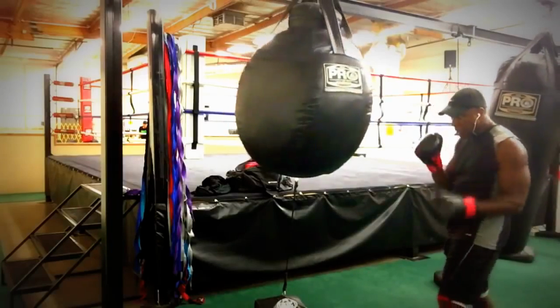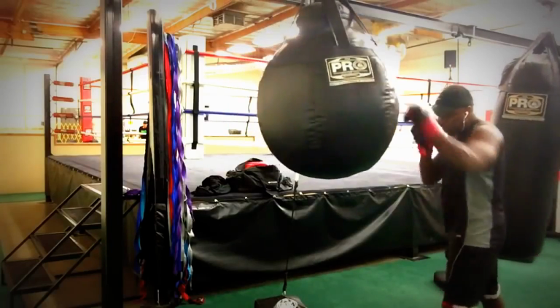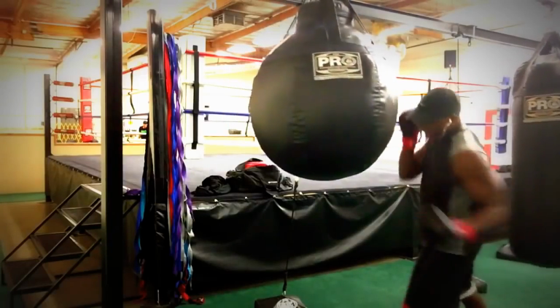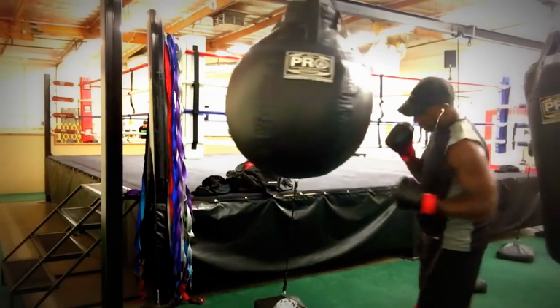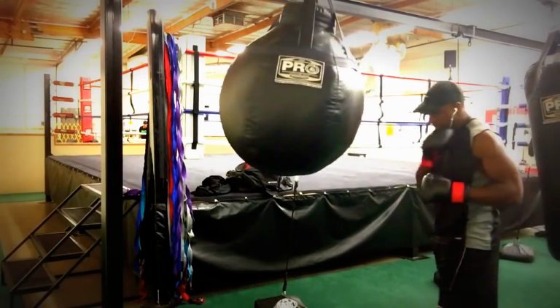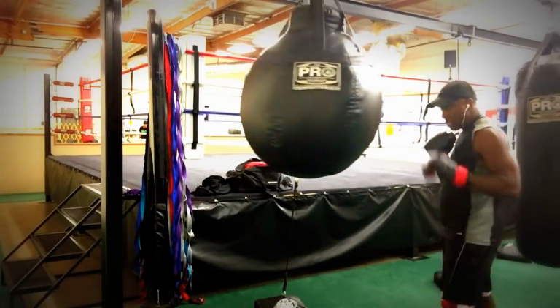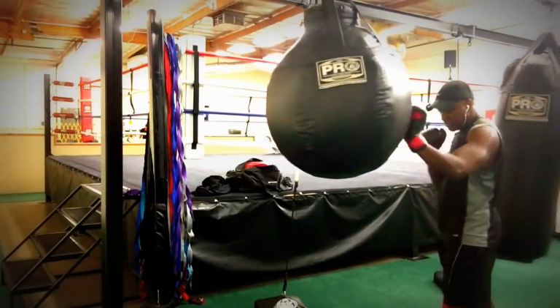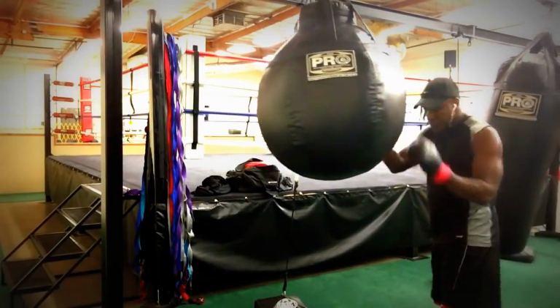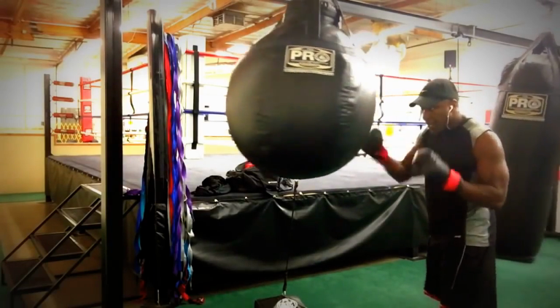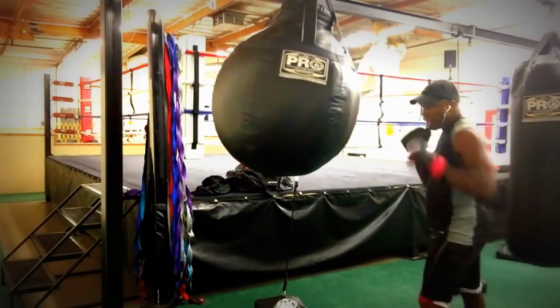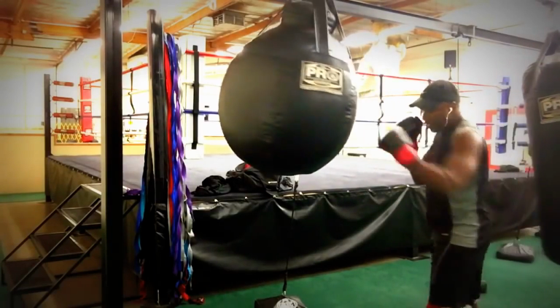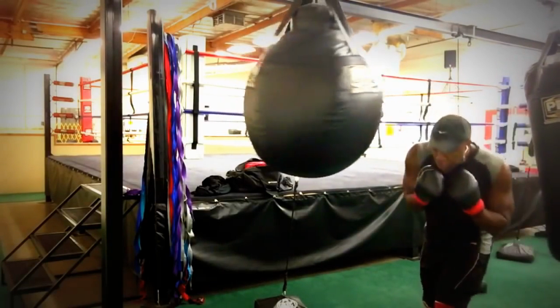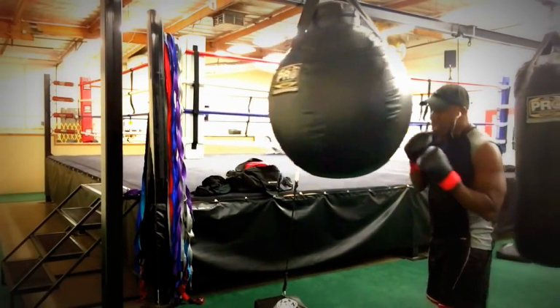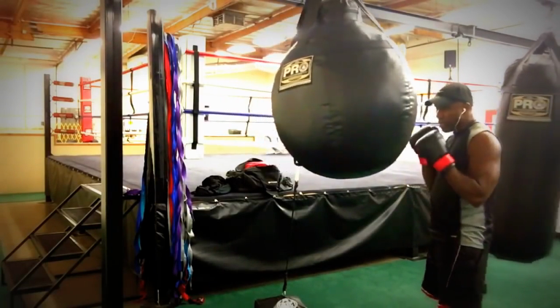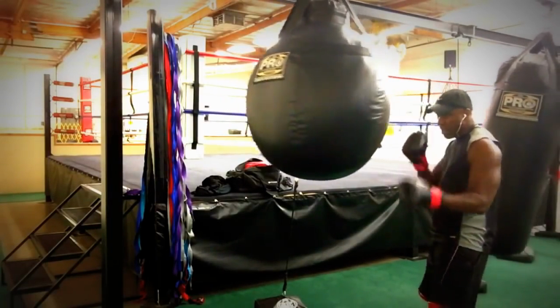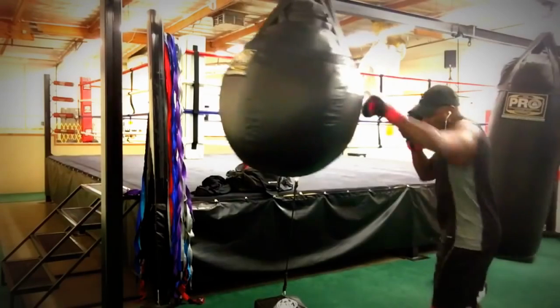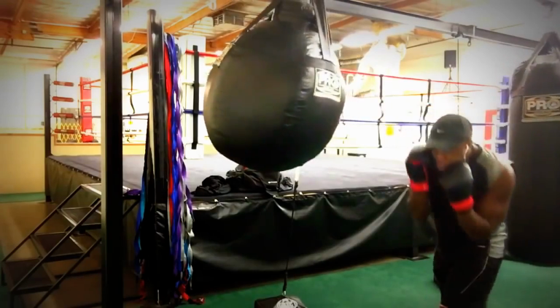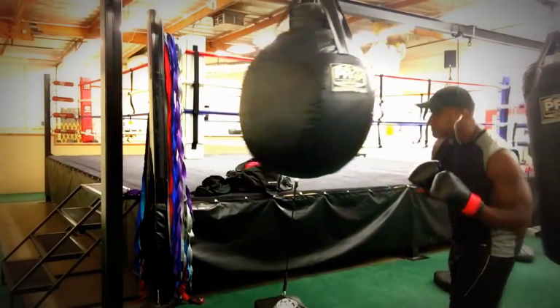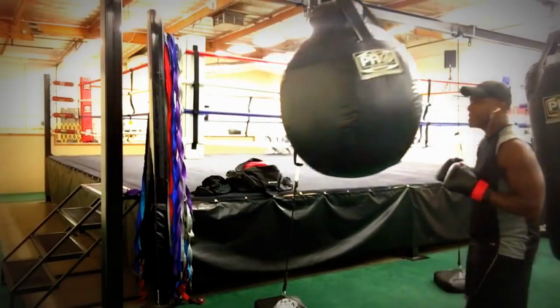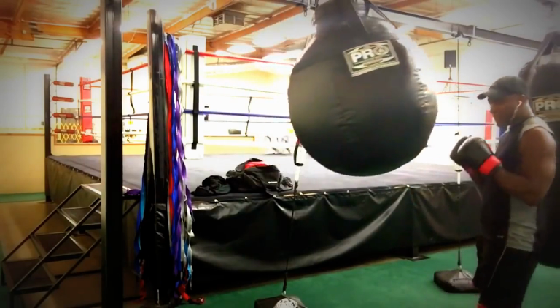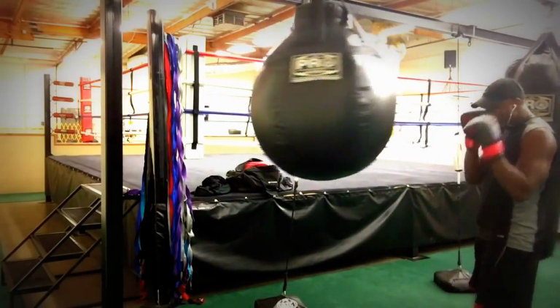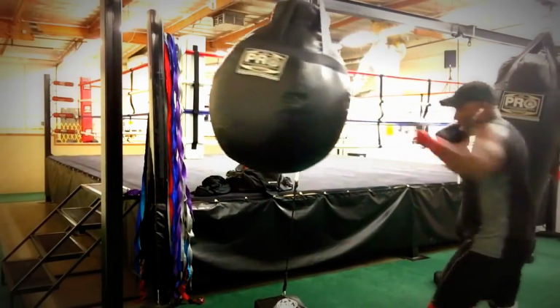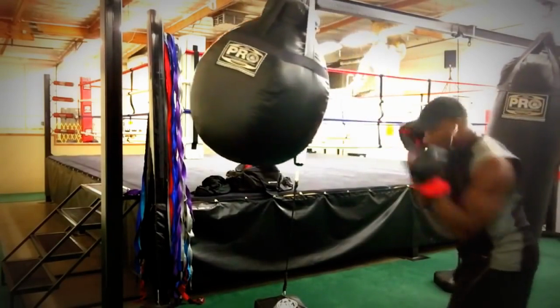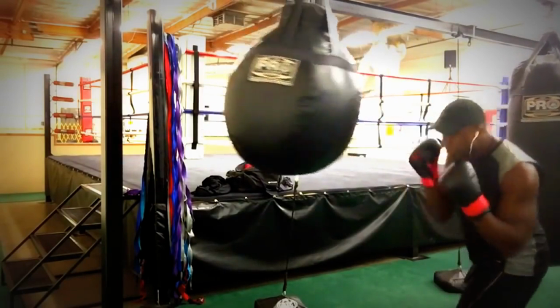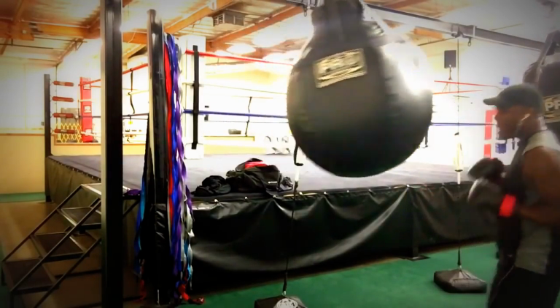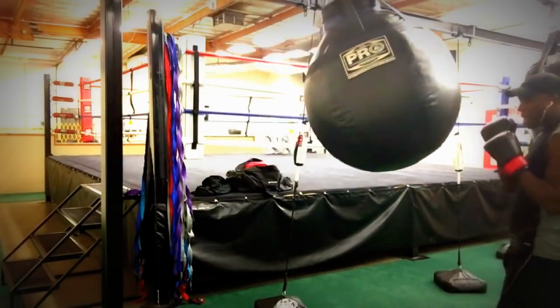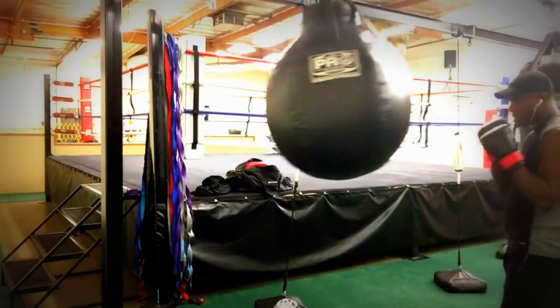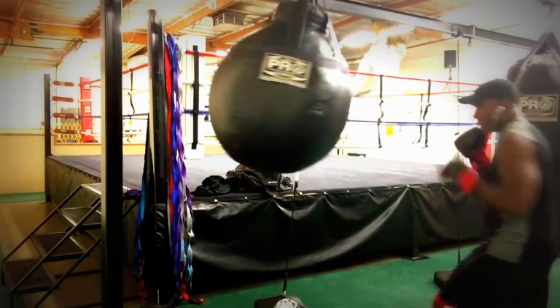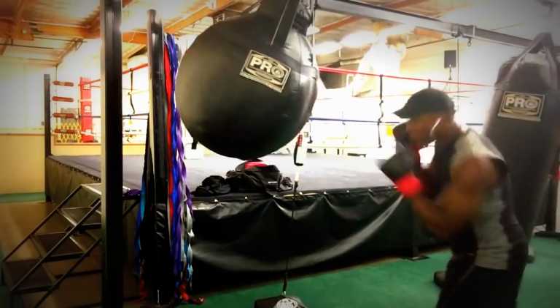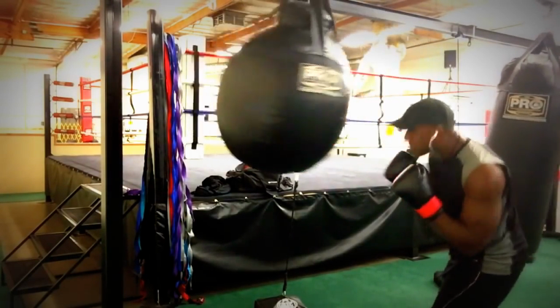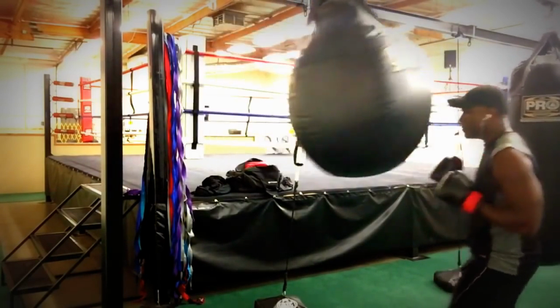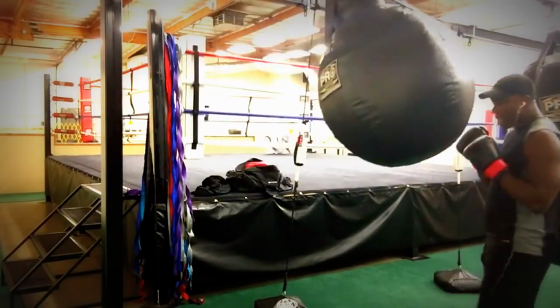Alright, welcome to Moseley Boxing. I am your host, Joelle Moseley, and we're just doing a little uppercut bag, but we're going to set these uppercuts up with some head shots.